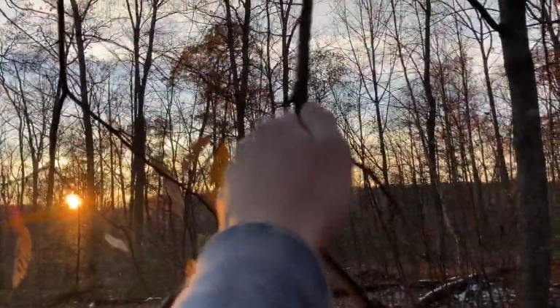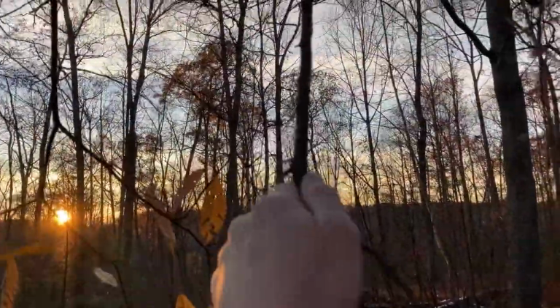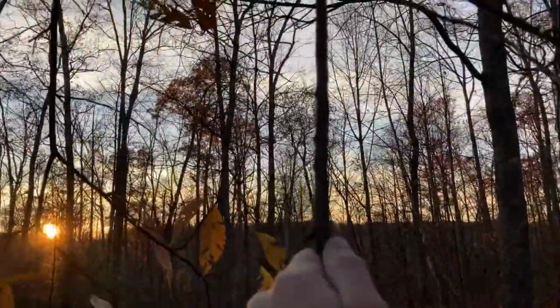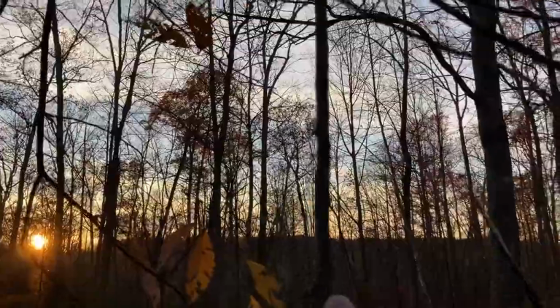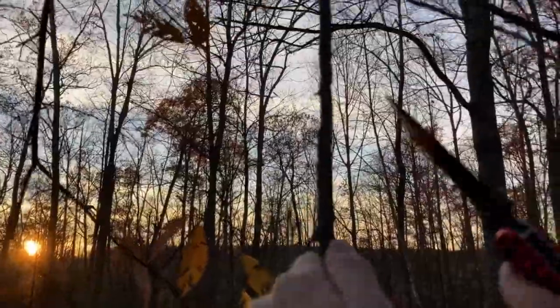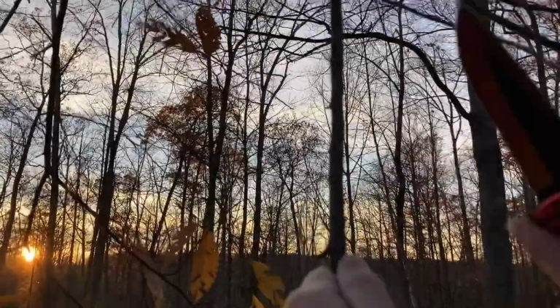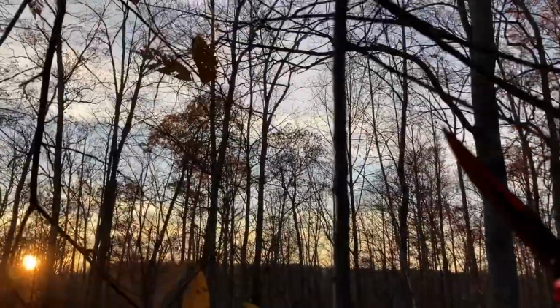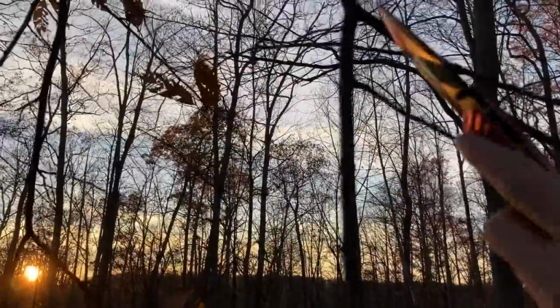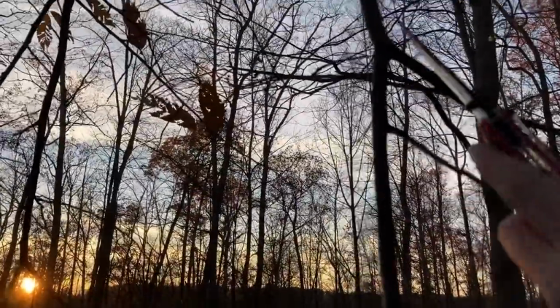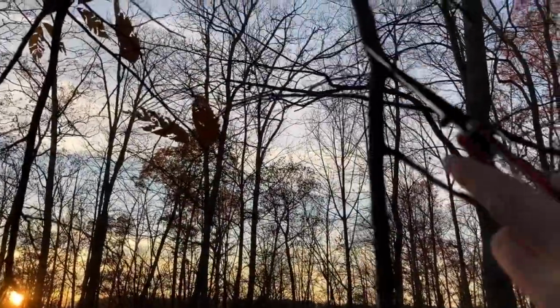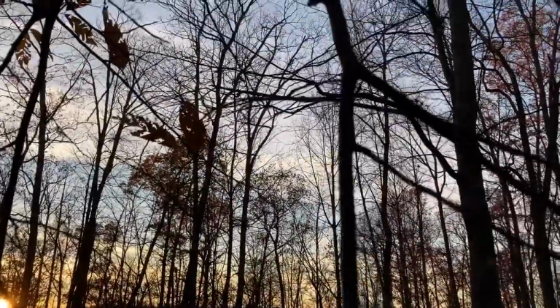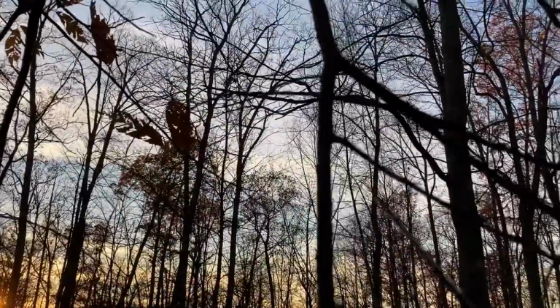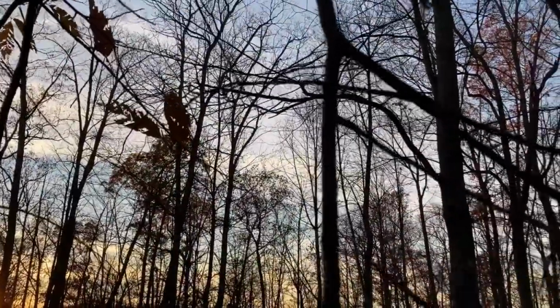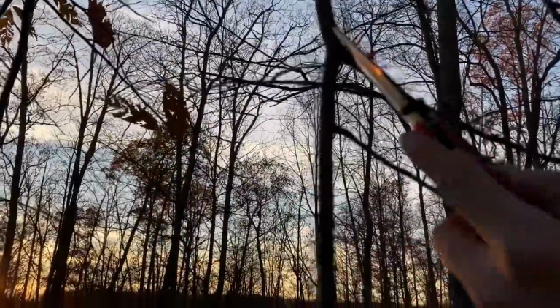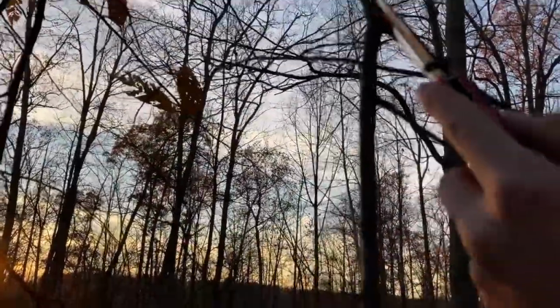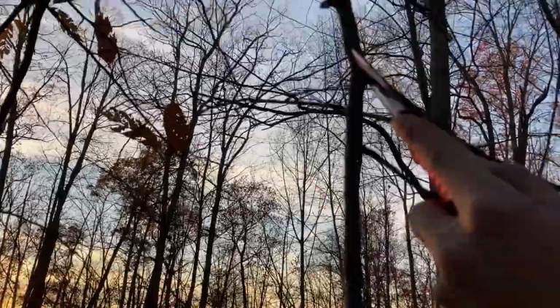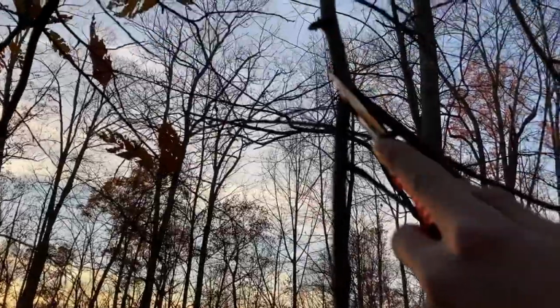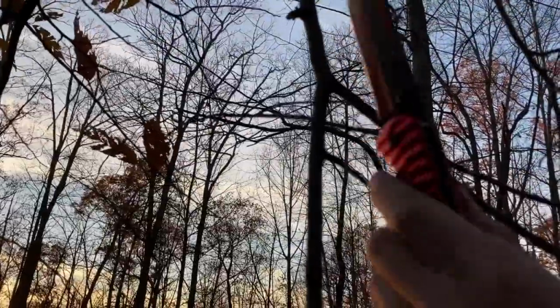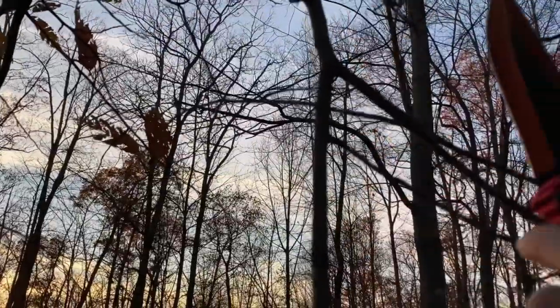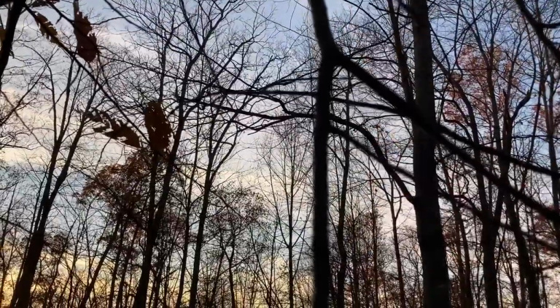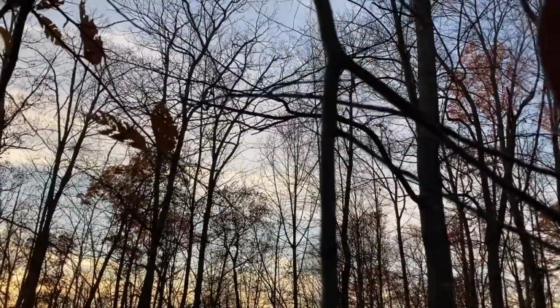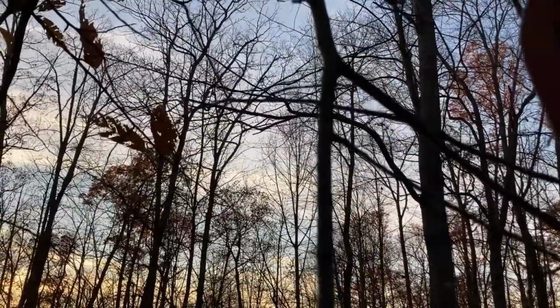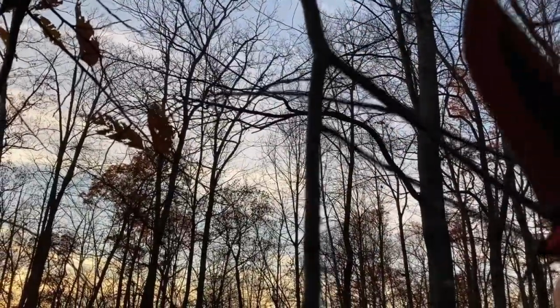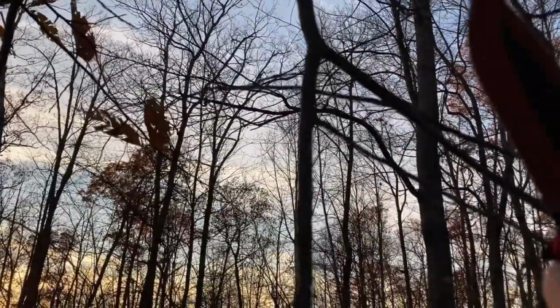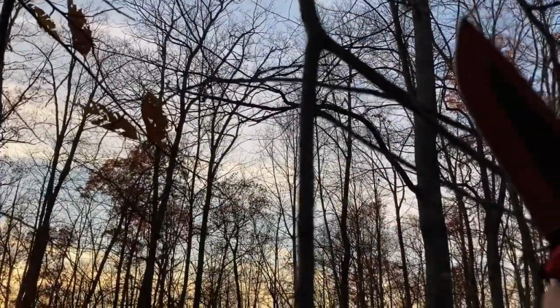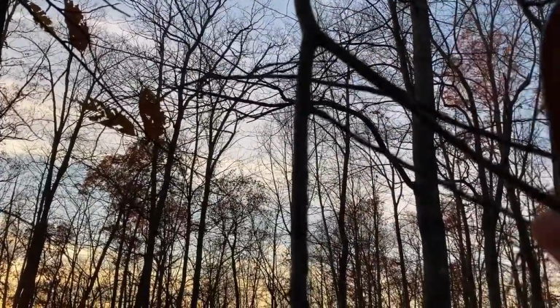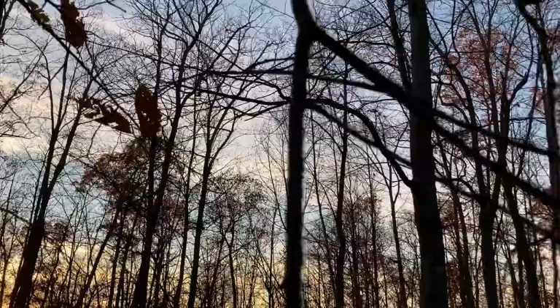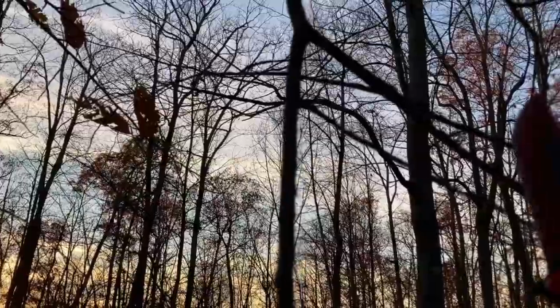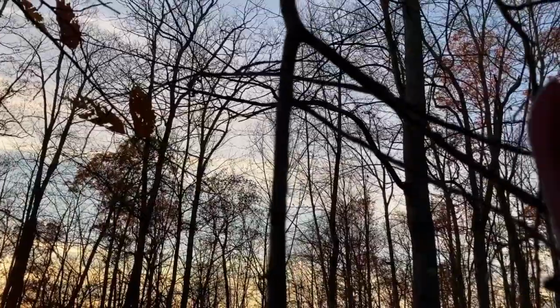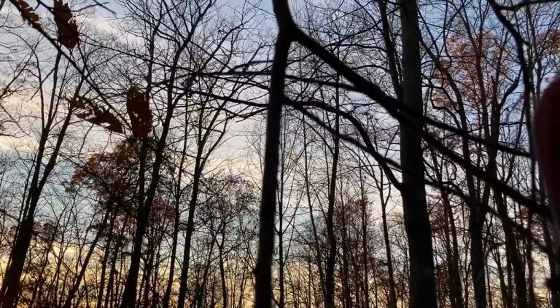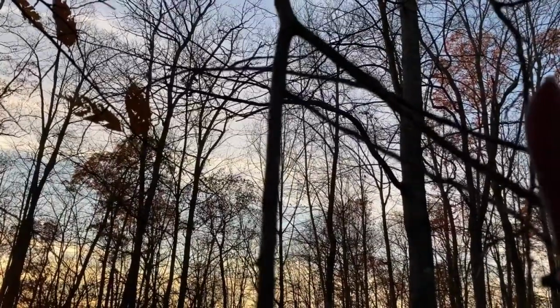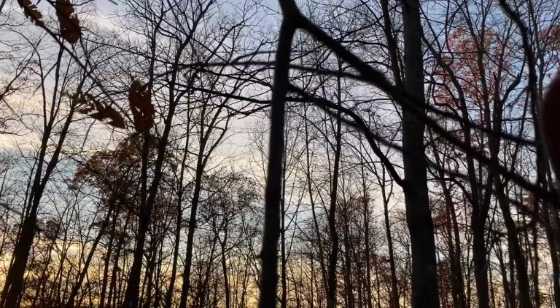All right, we got it ready to cut. We're going to cut it about right there, I guess. So pause that once I get it down and then see you in a minute.